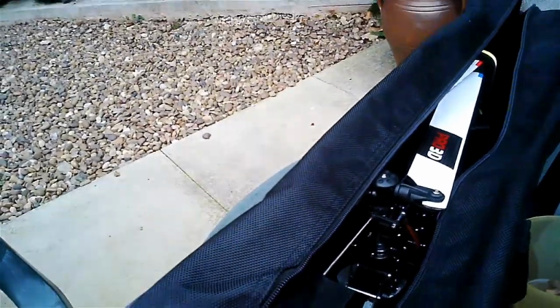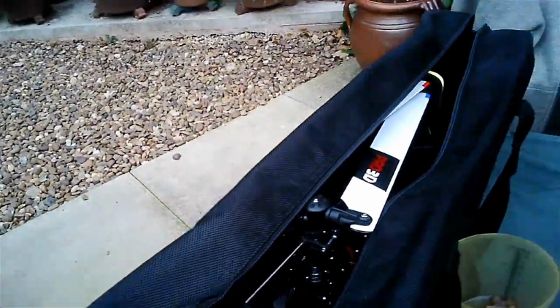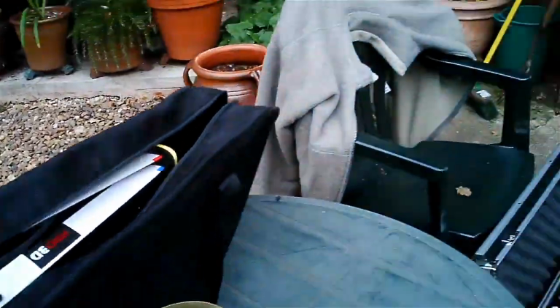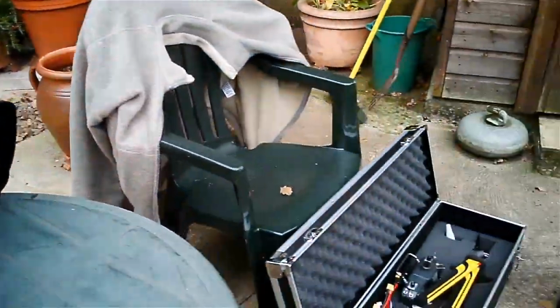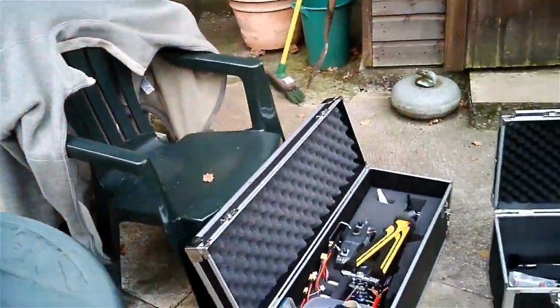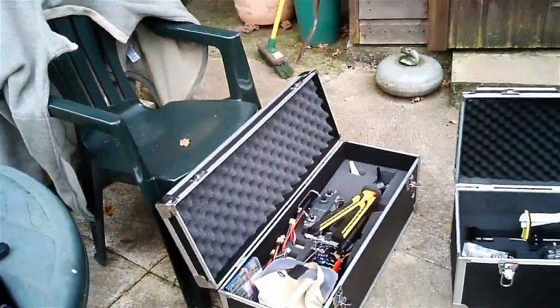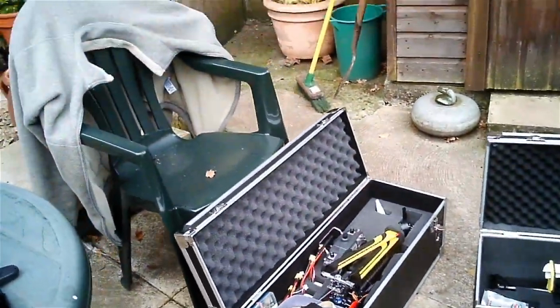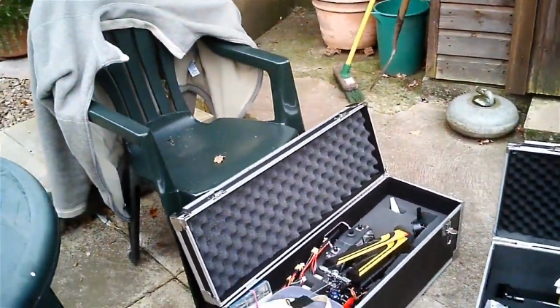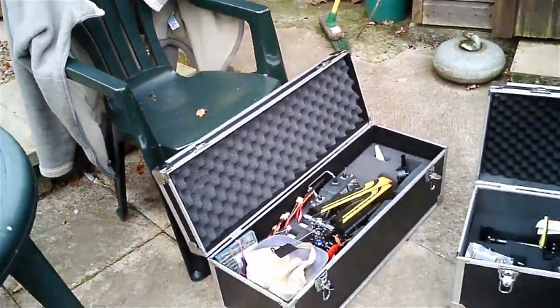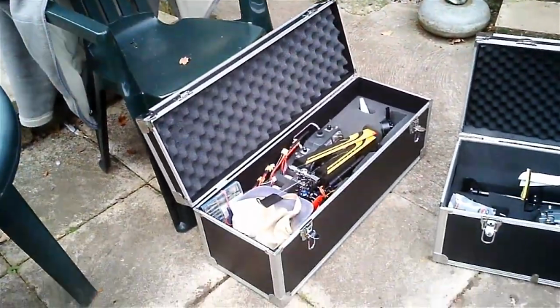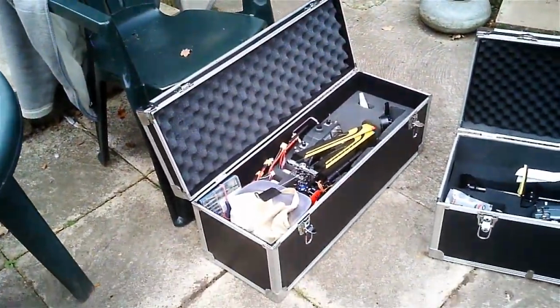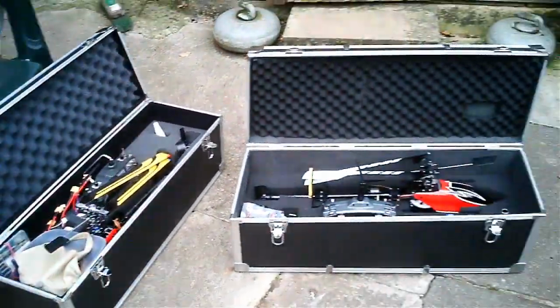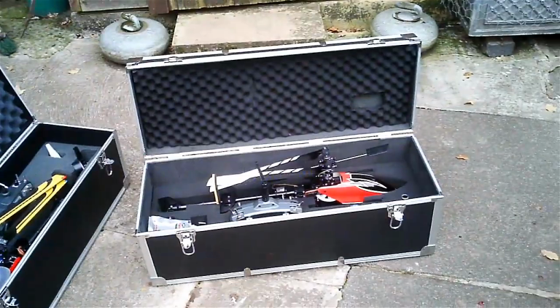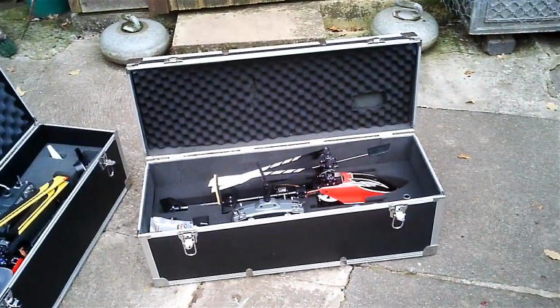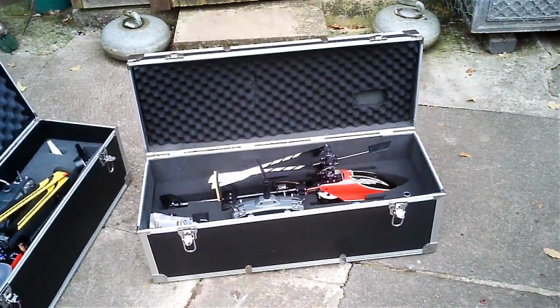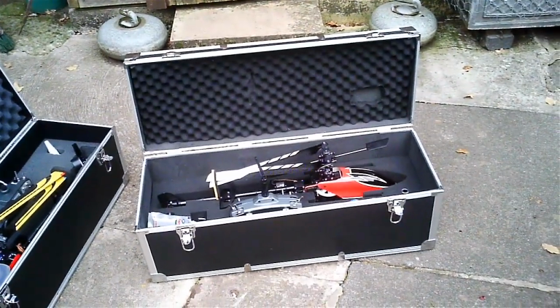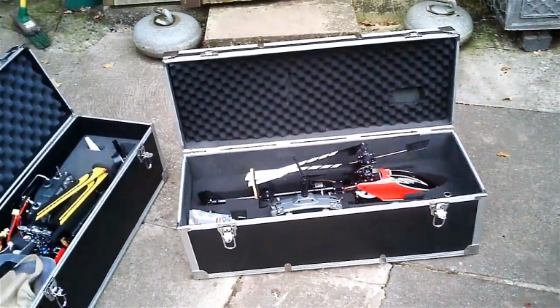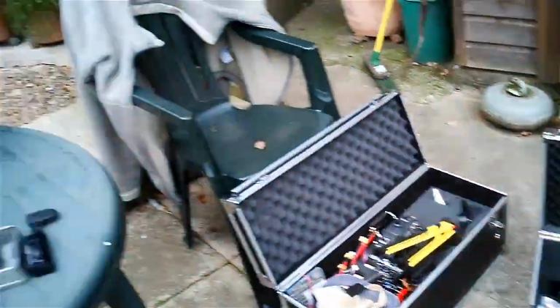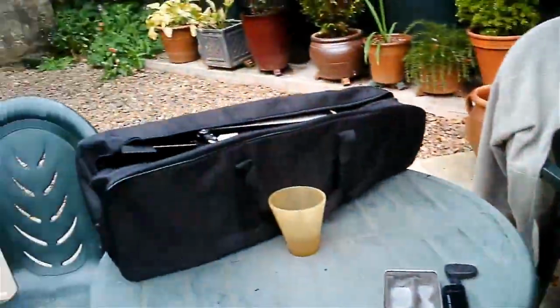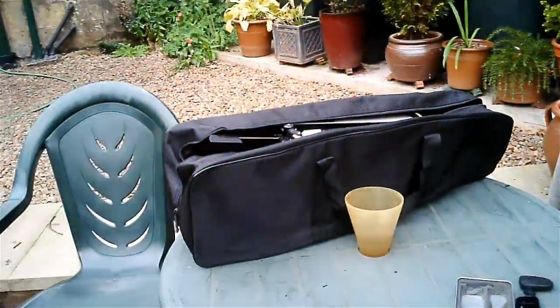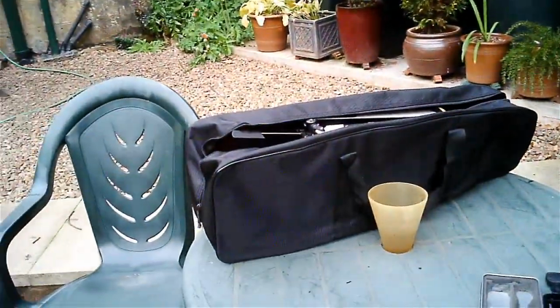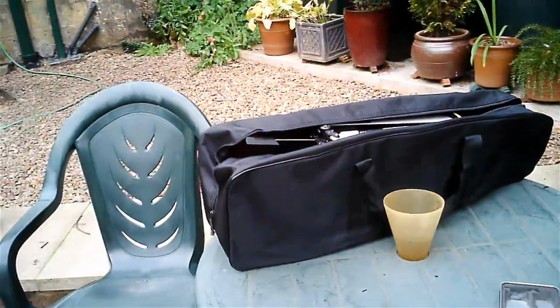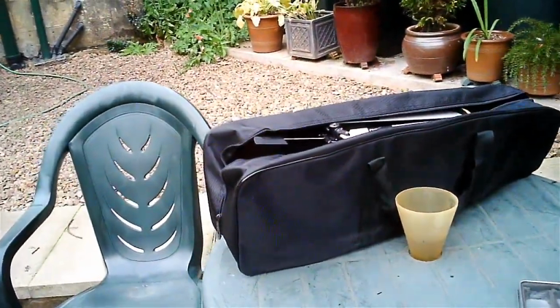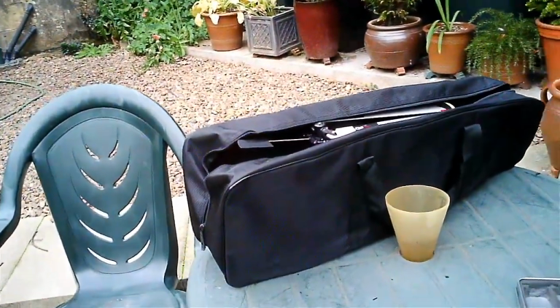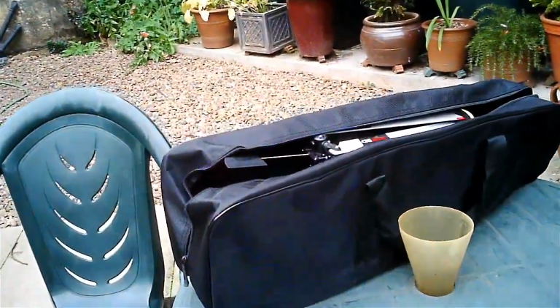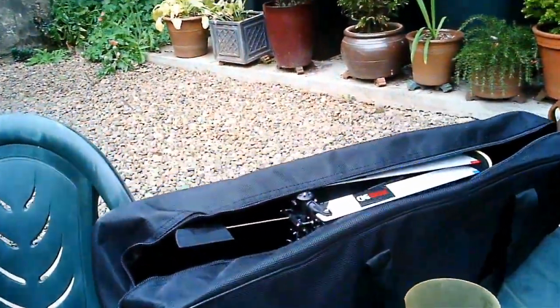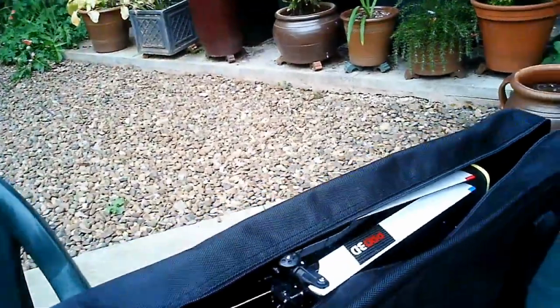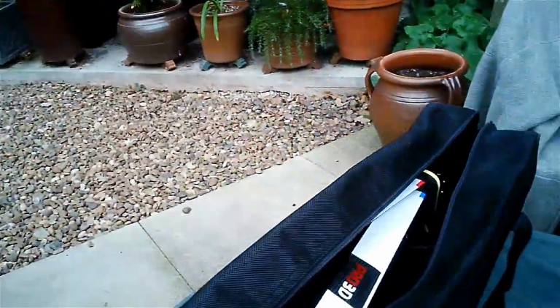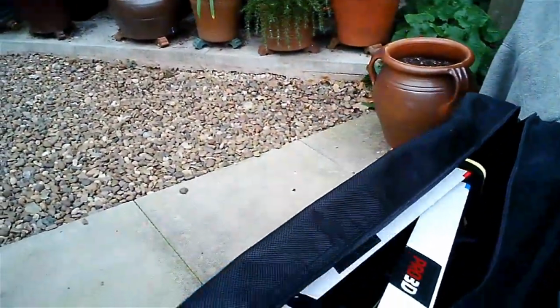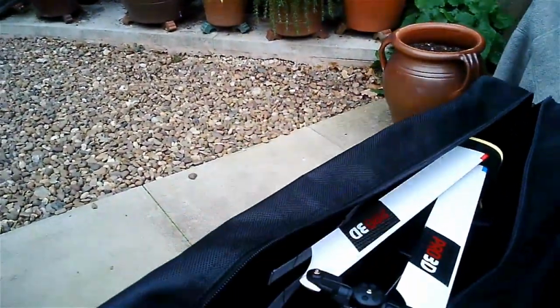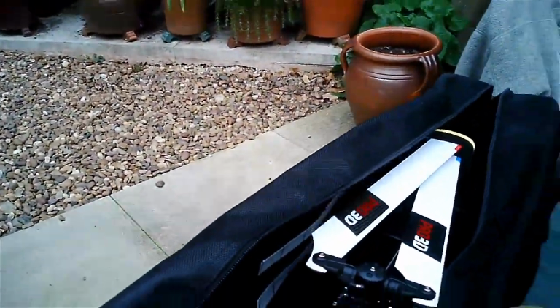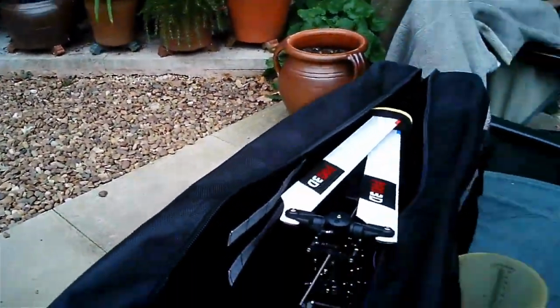I didn't want another big hard case like these down here. So yeah, that's fine and well worth the money. Seems quite well made.